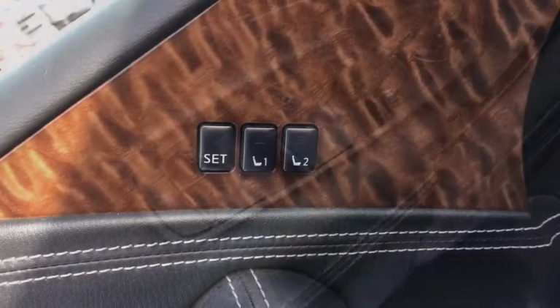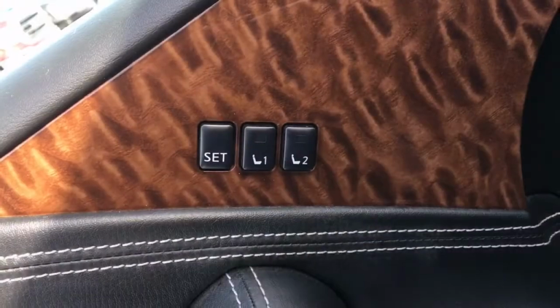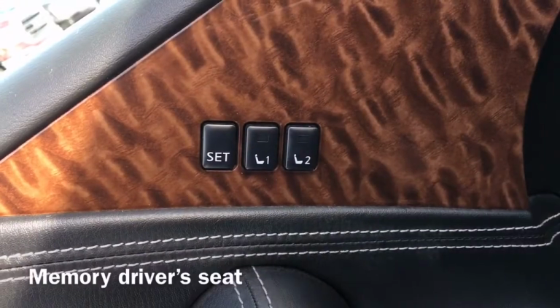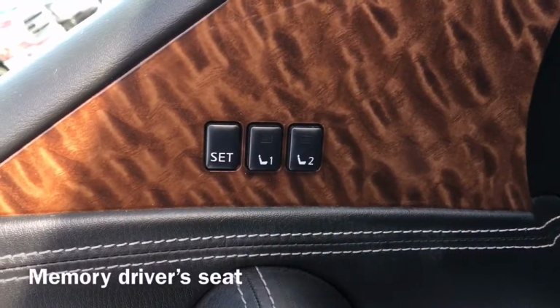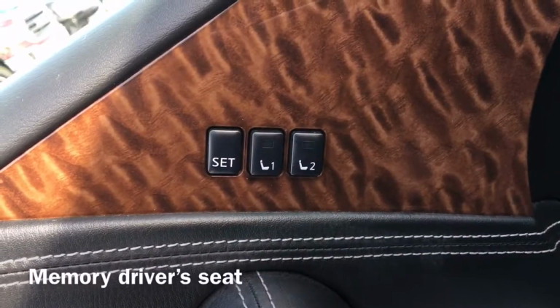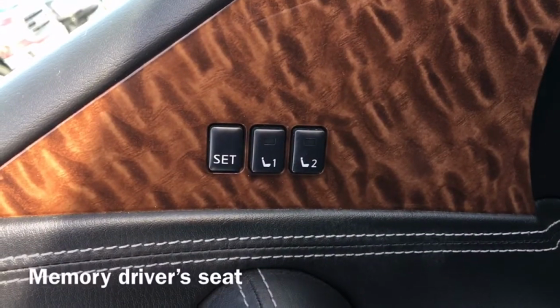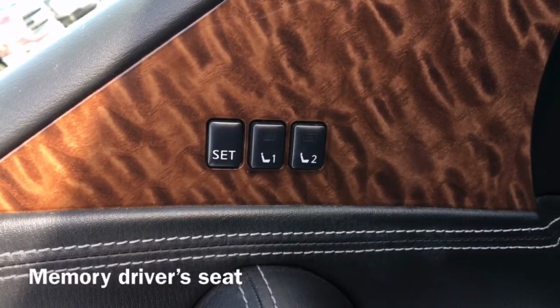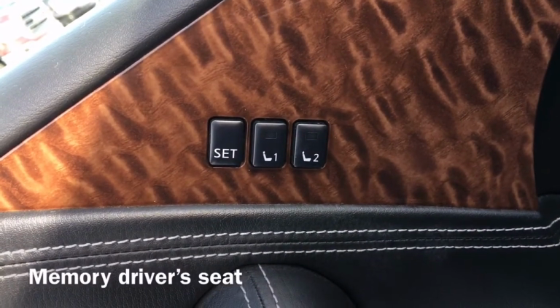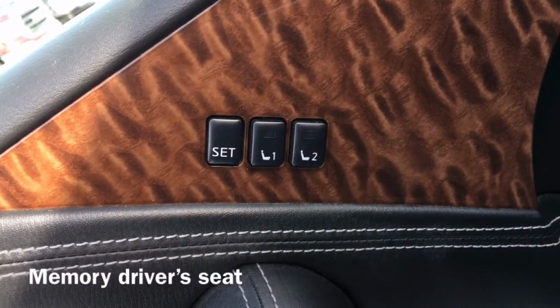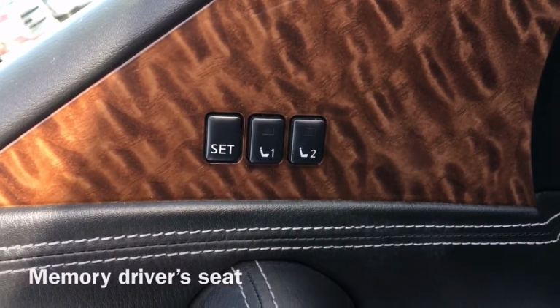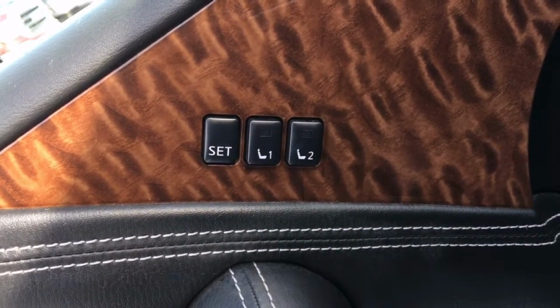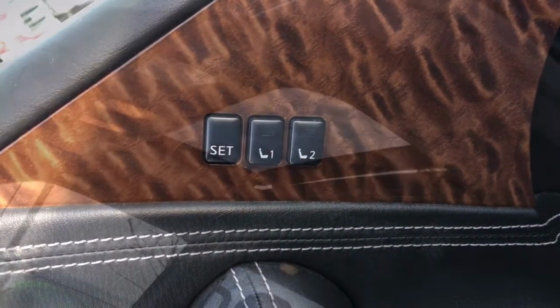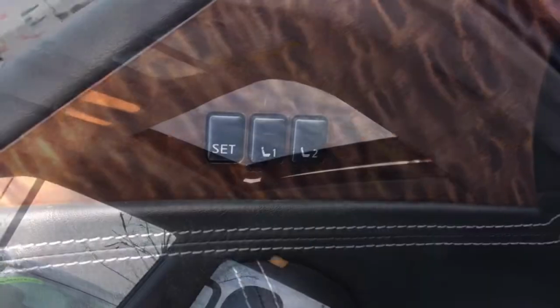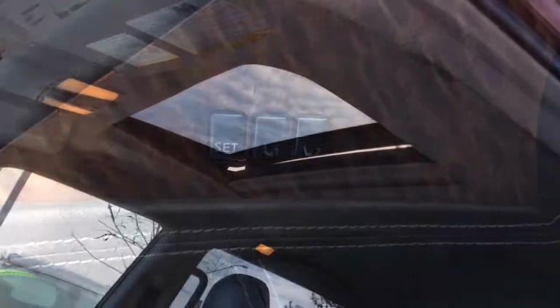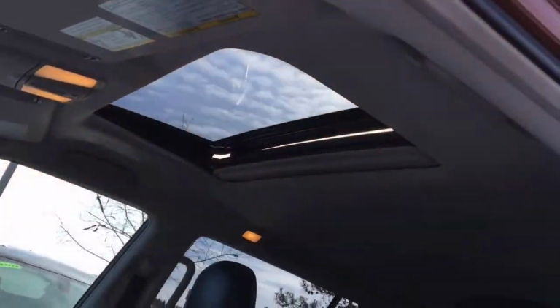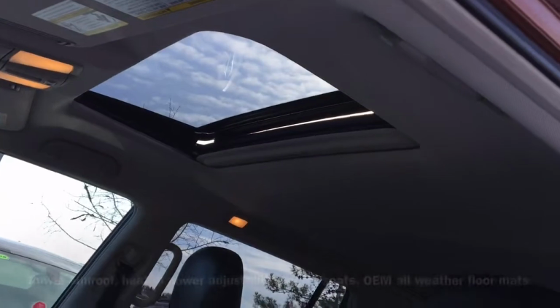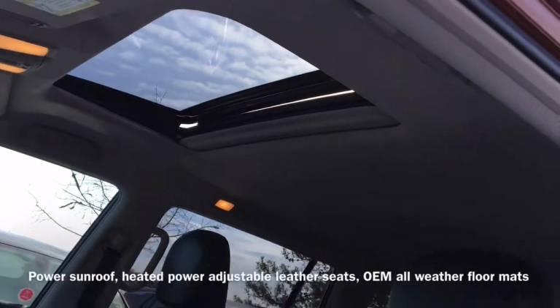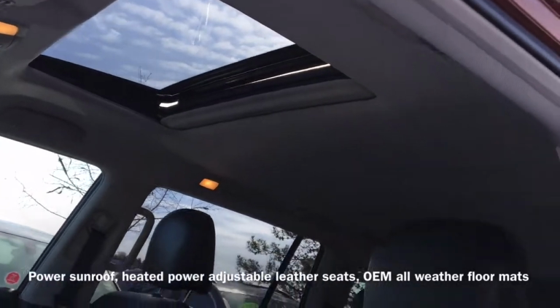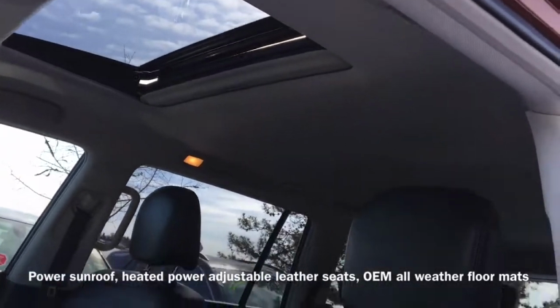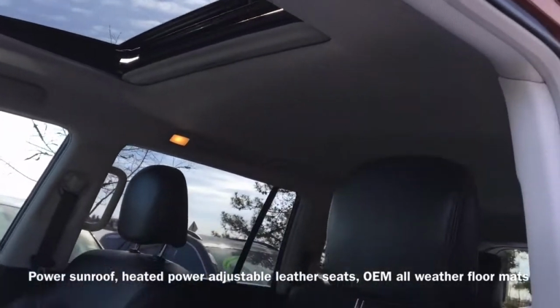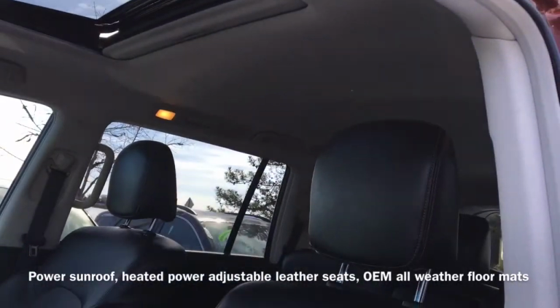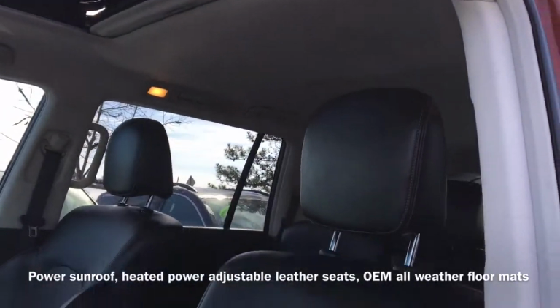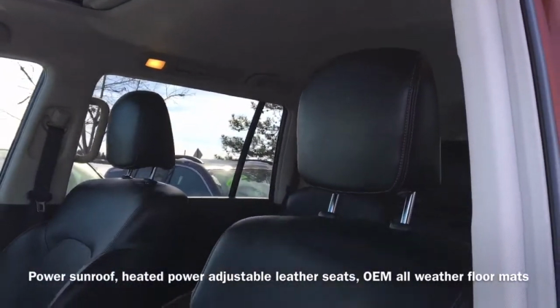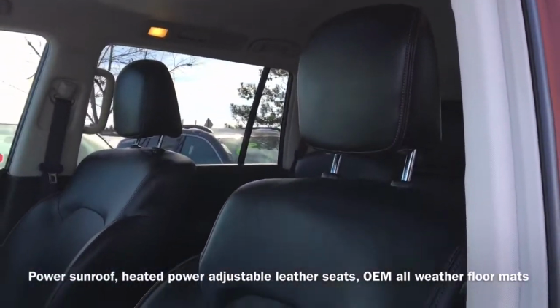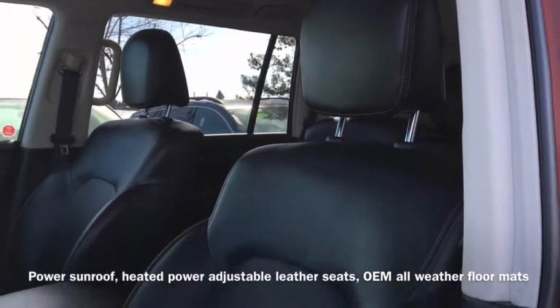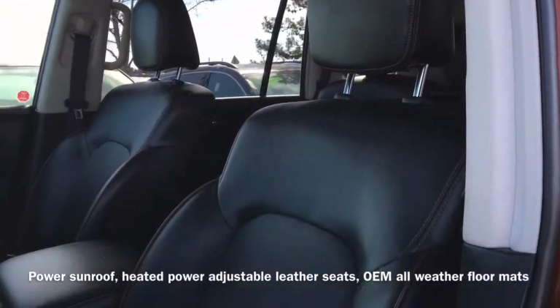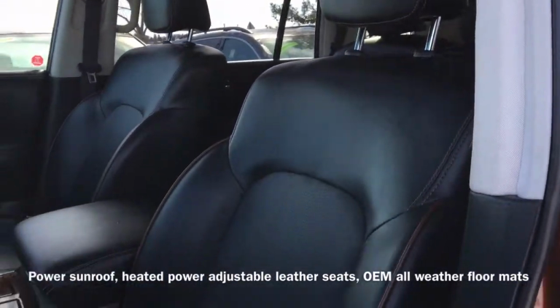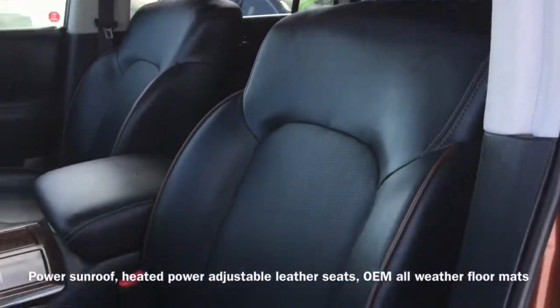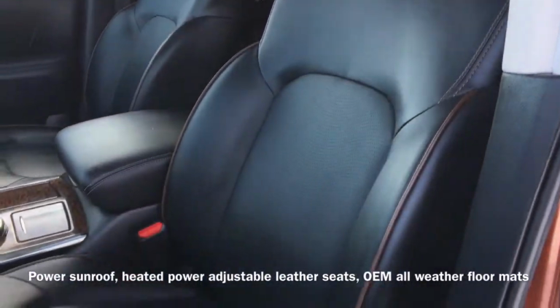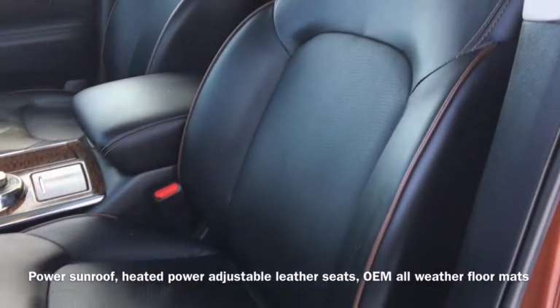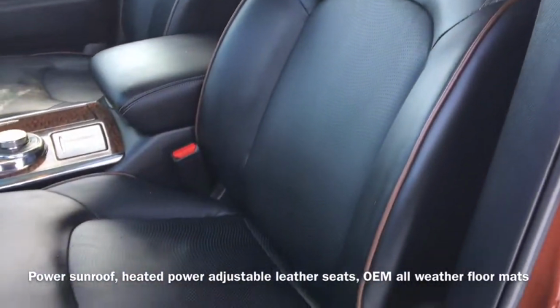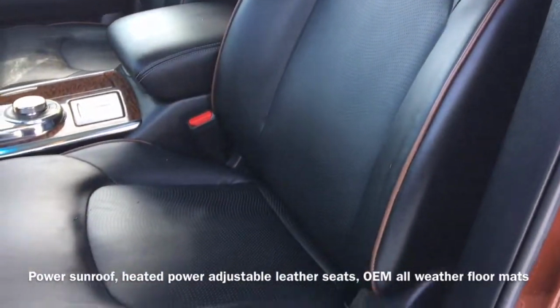Moving to the inside of the vehicle we have a memory driver seat as well as our power sunroof, heated power adjustable leather seats, and OEM all-weather floor mats.